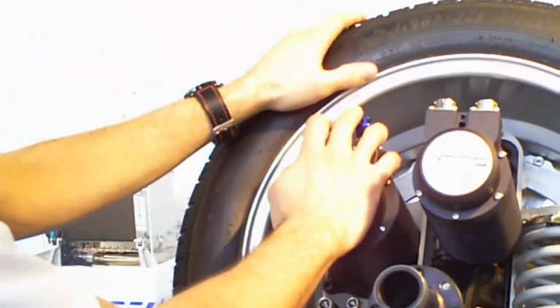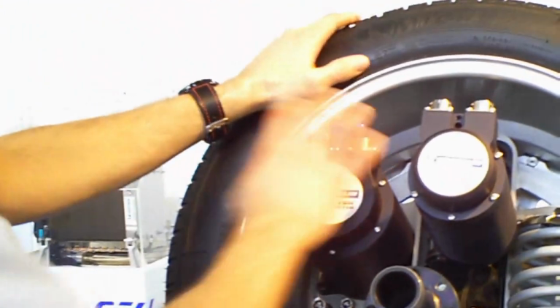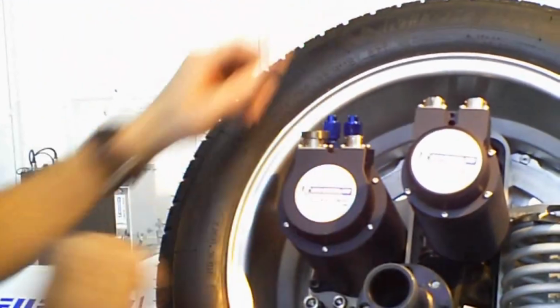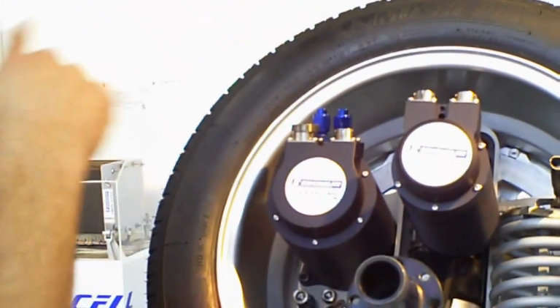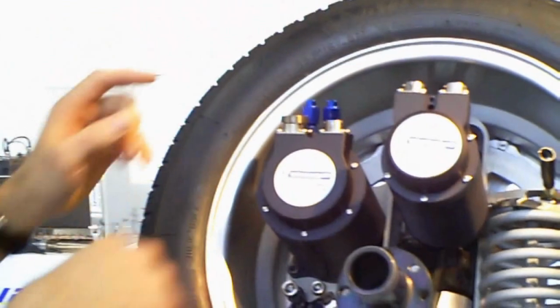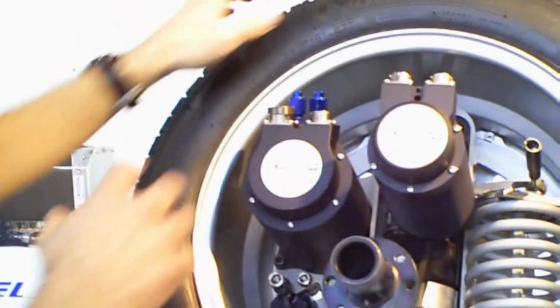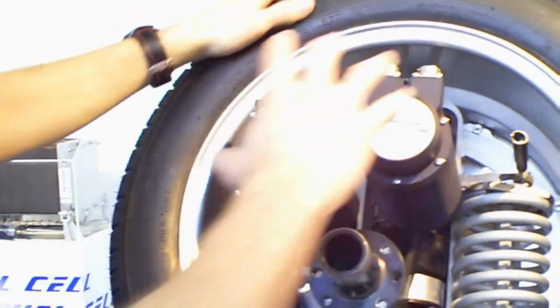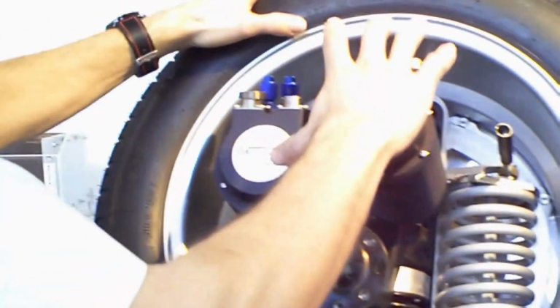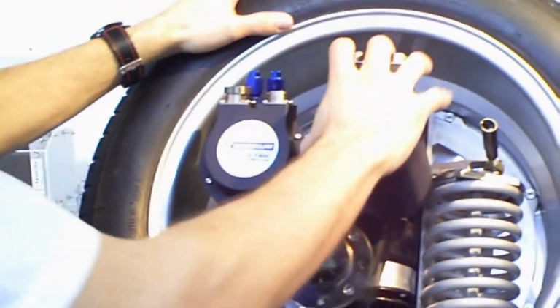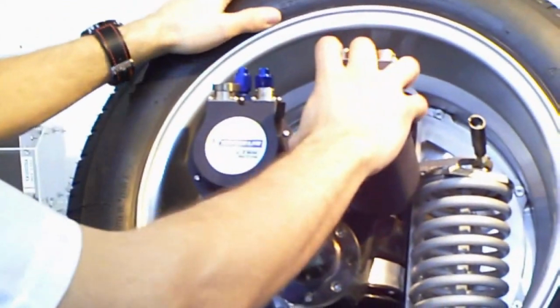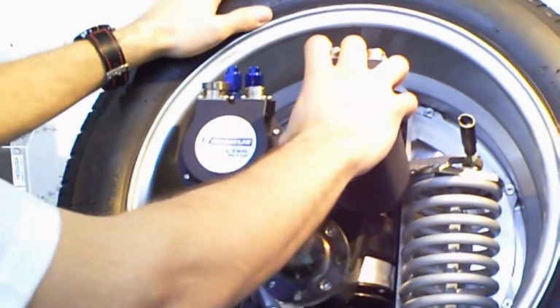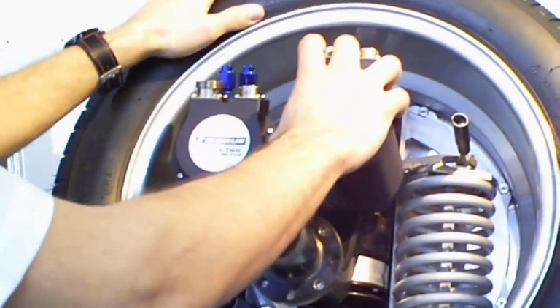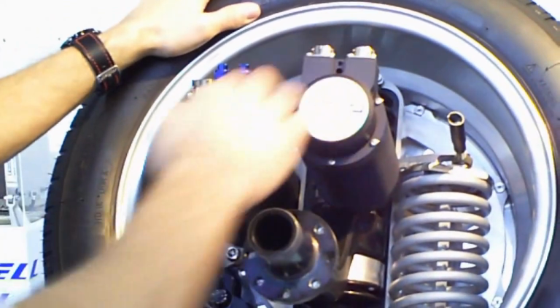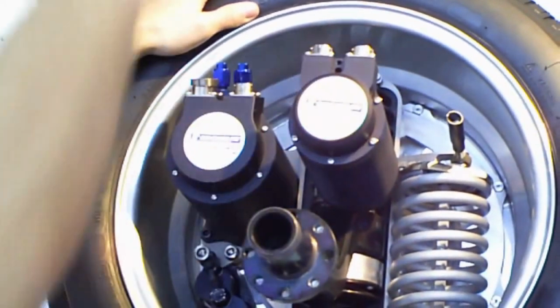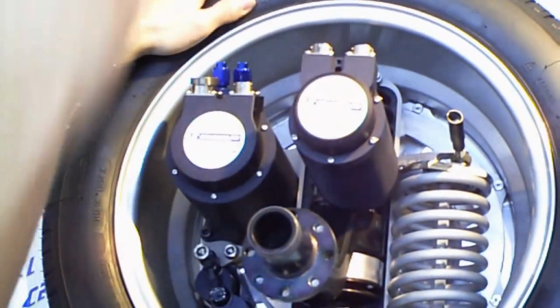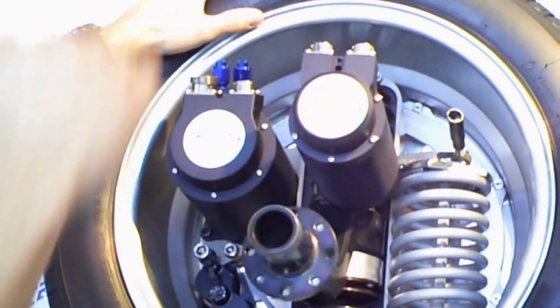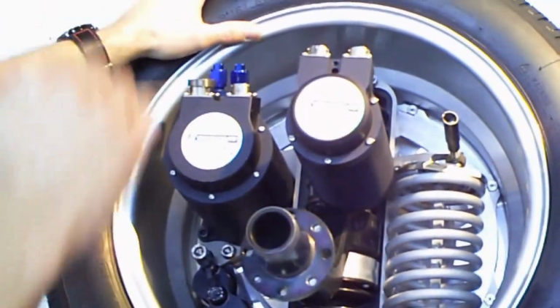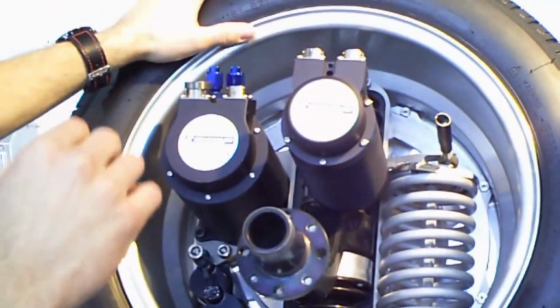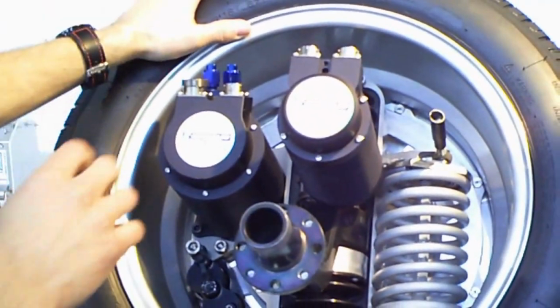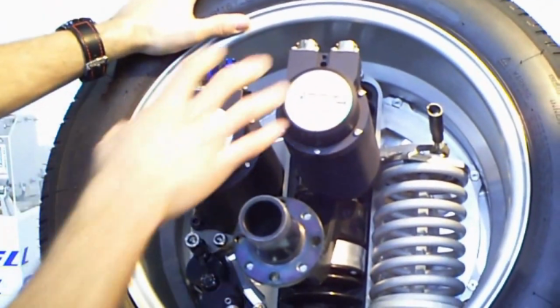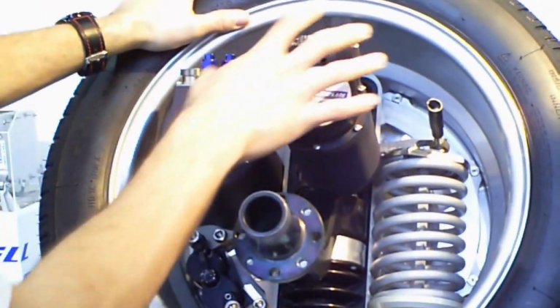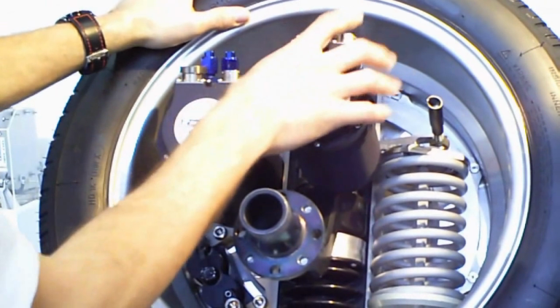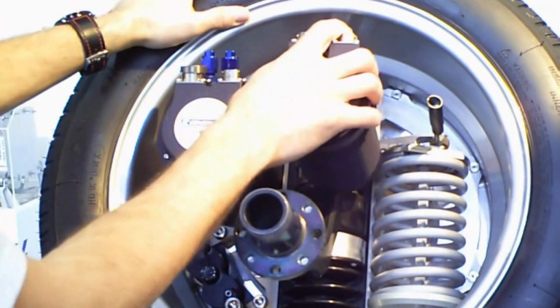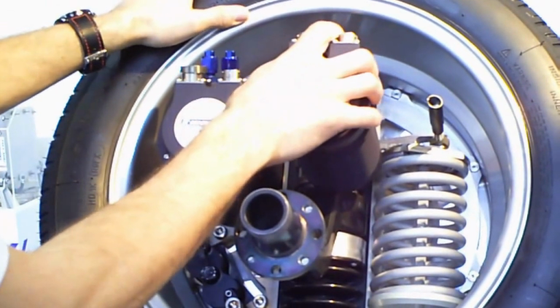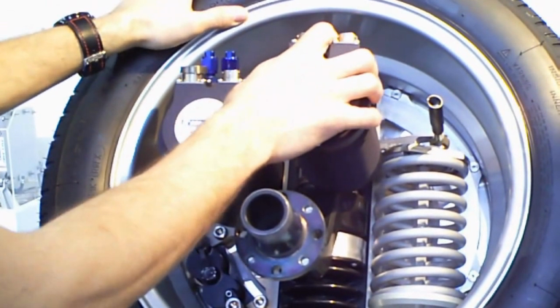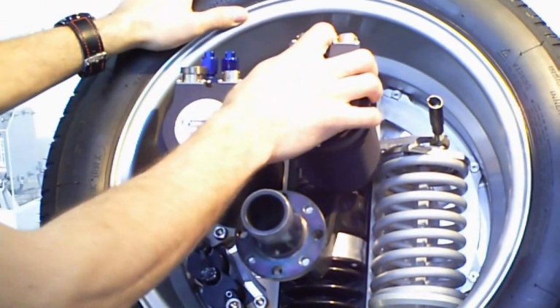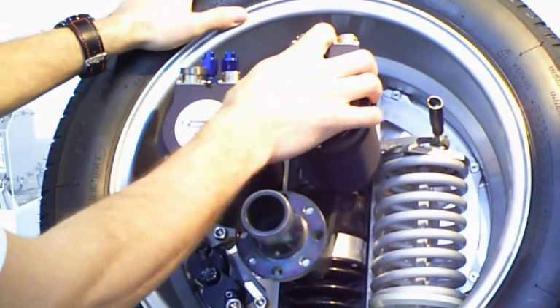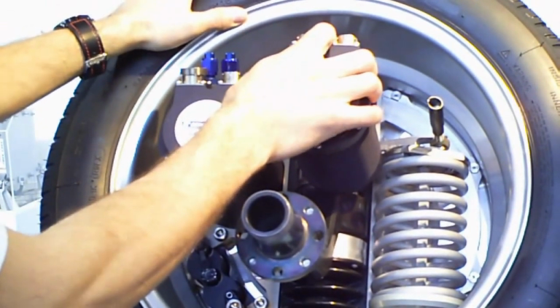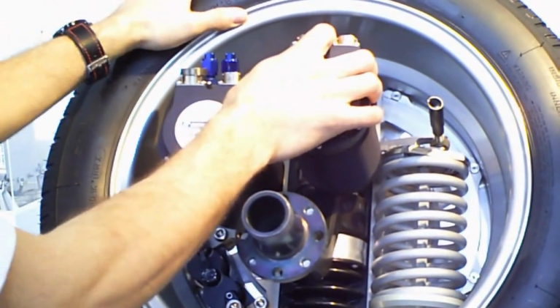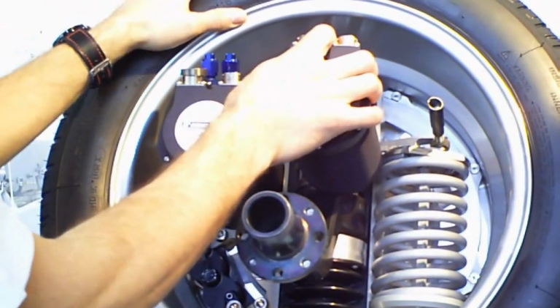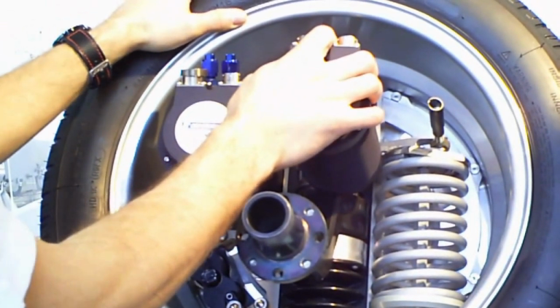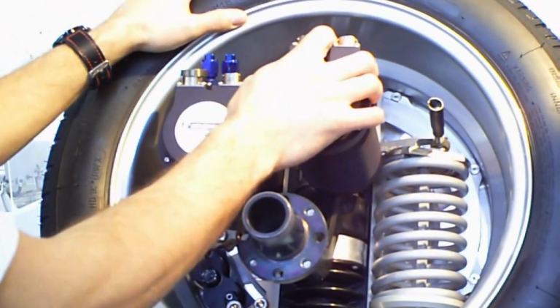This is the suspension. The advantage with the suspension is that we have an optimal steering wheel system.